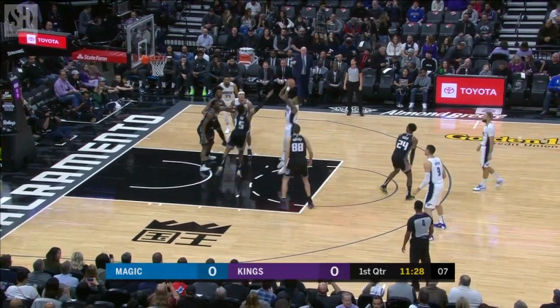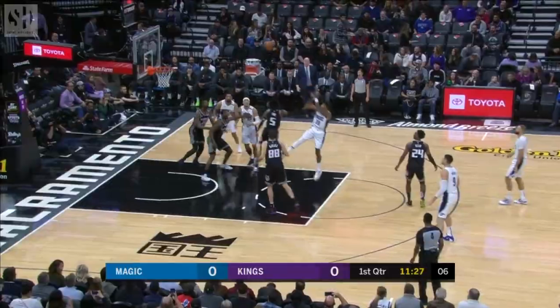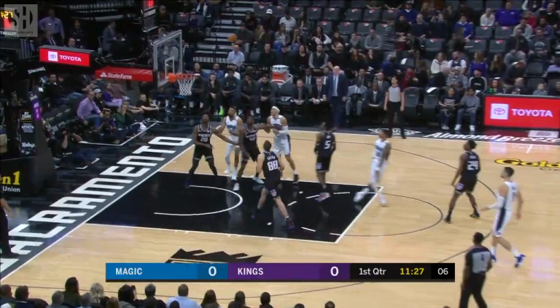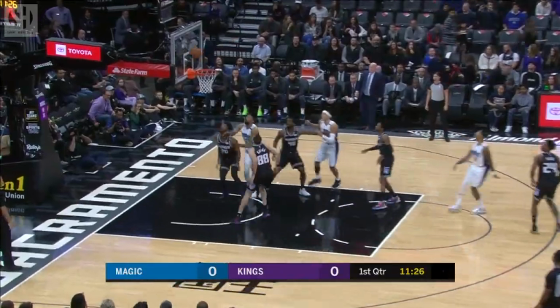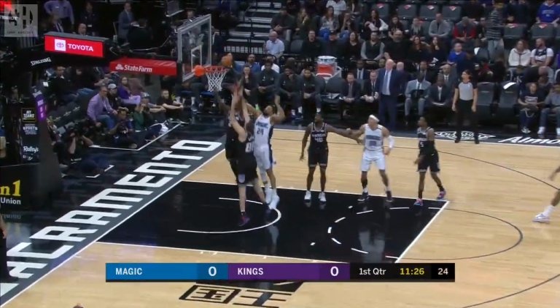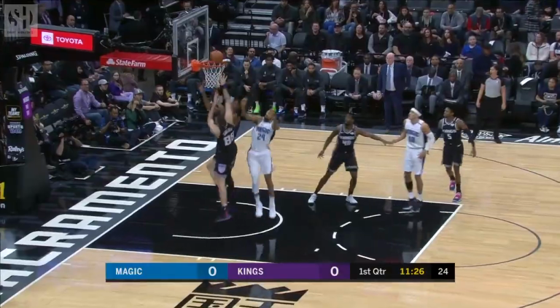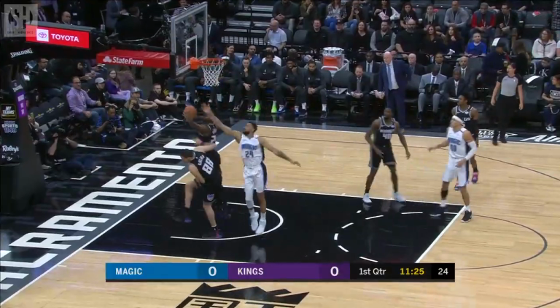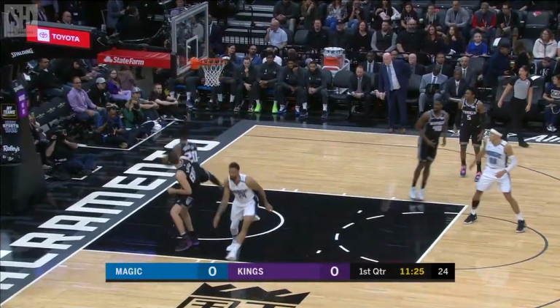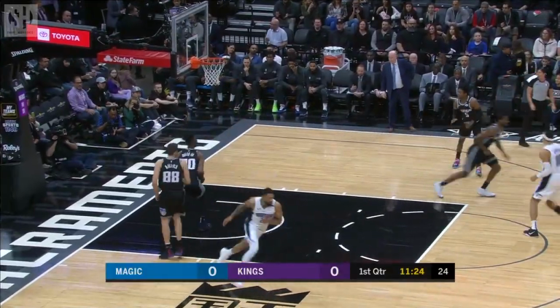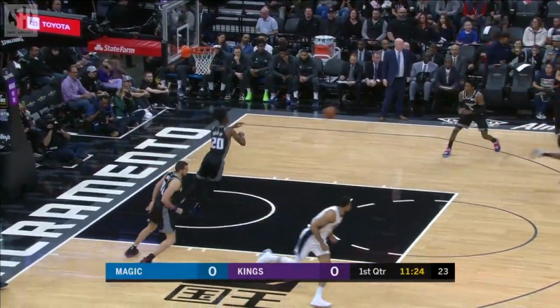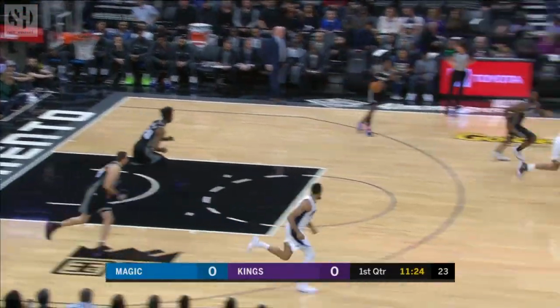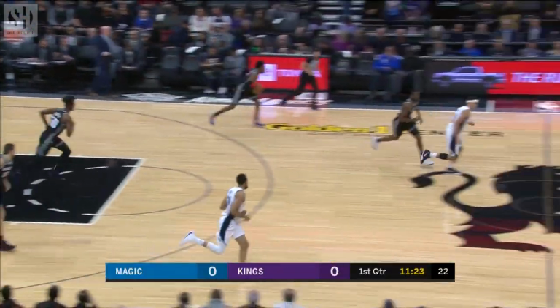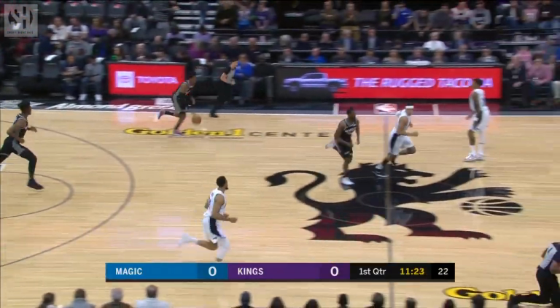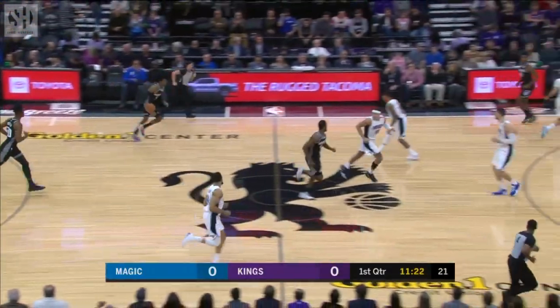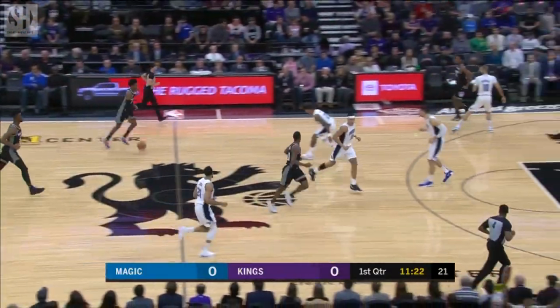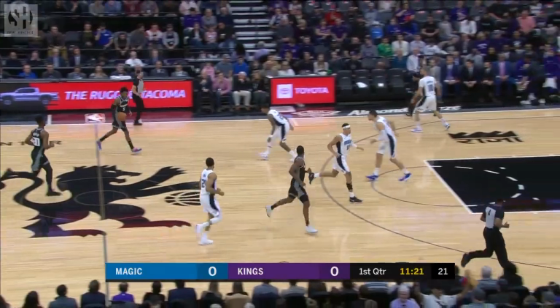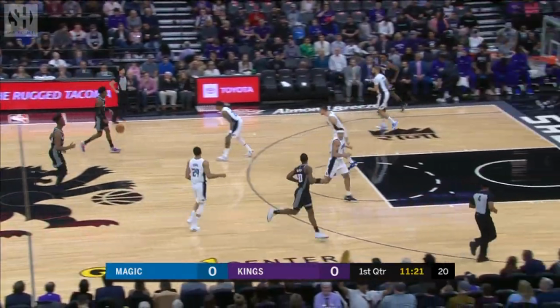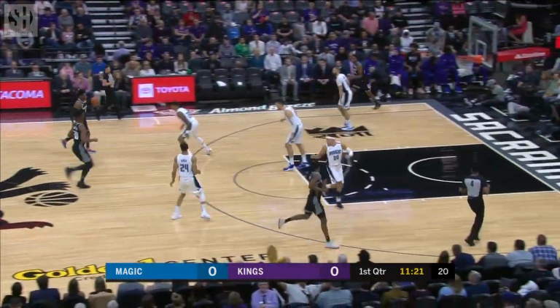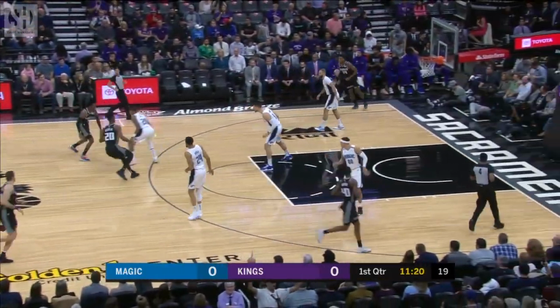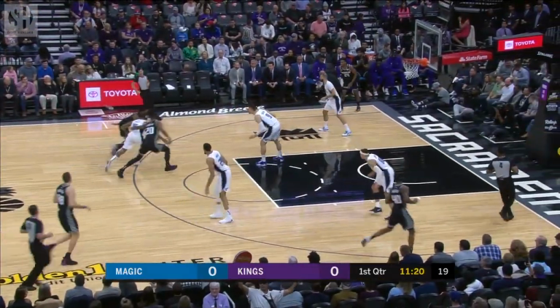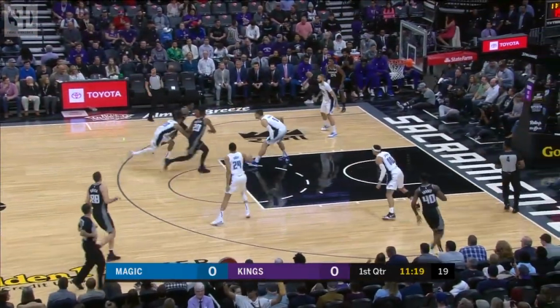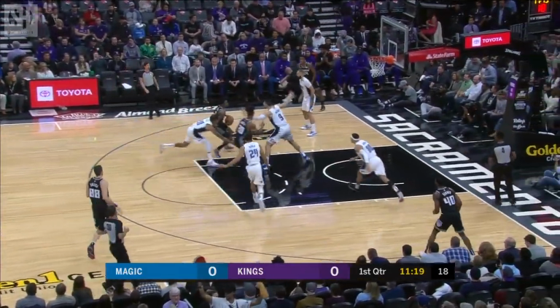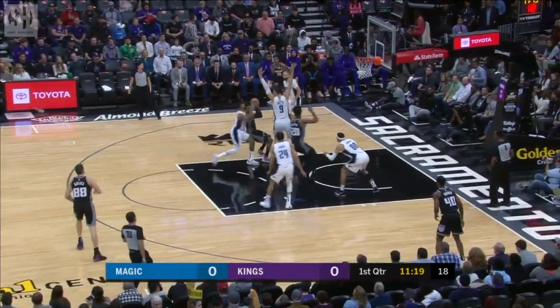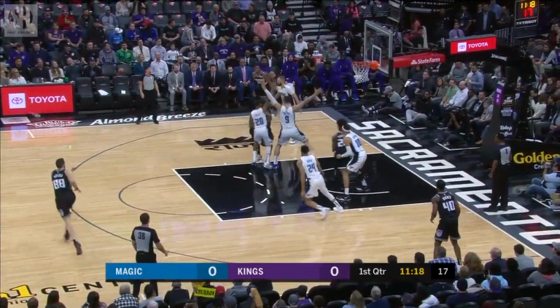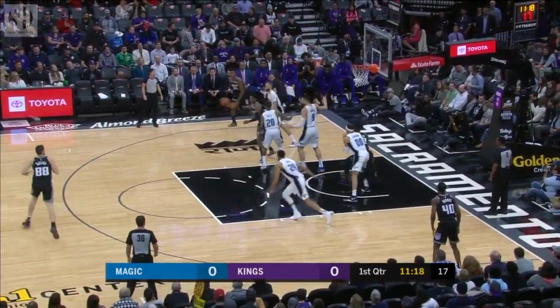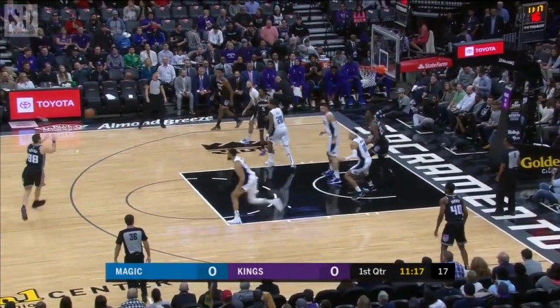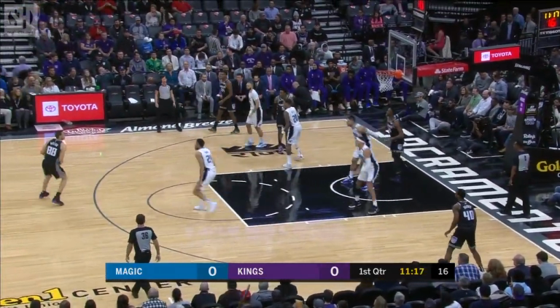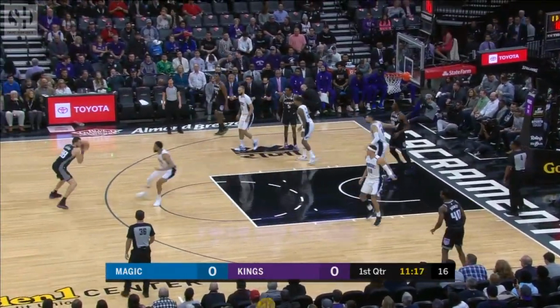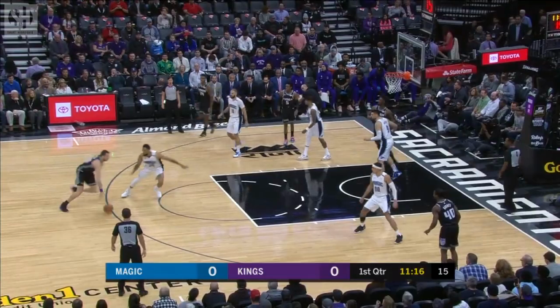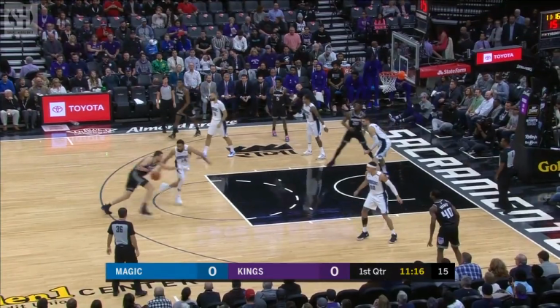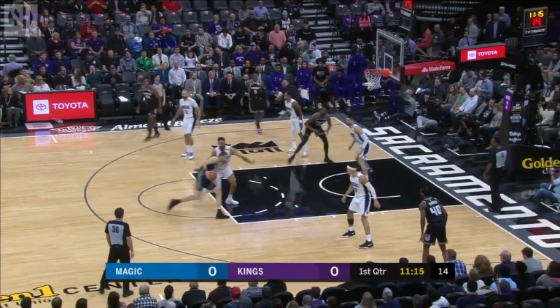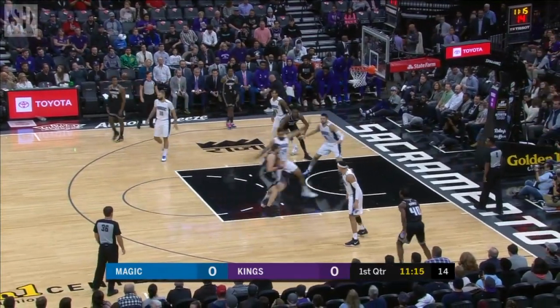Fultz over Fox. Rebound by Giles. I like the nice wrinkle David ran — Markel down into the post, uses his size to go at Fox a little bit.